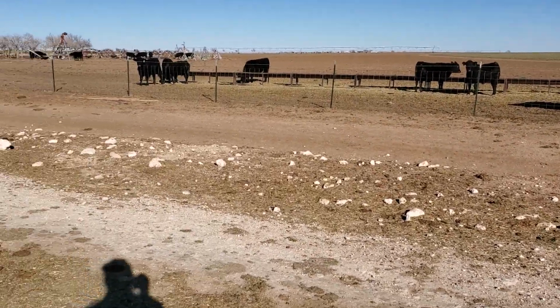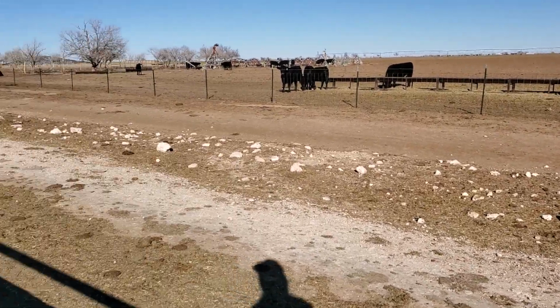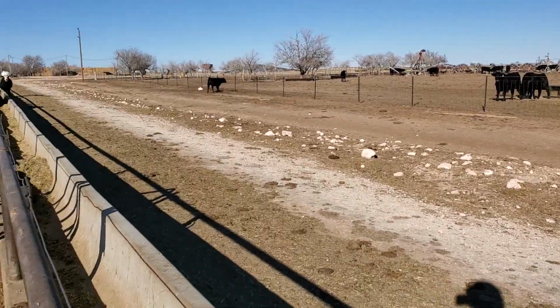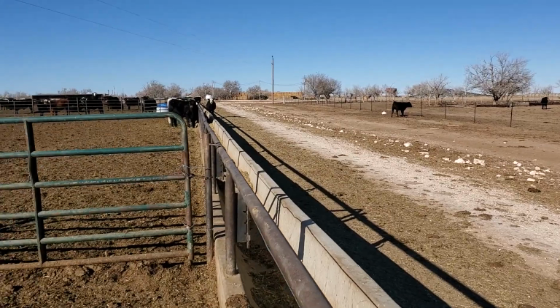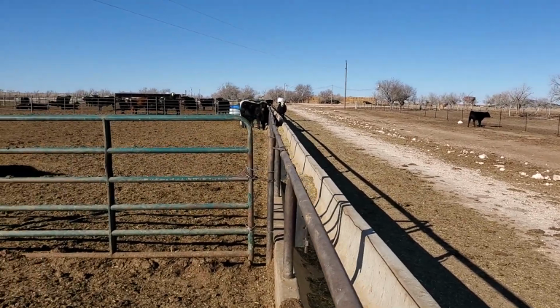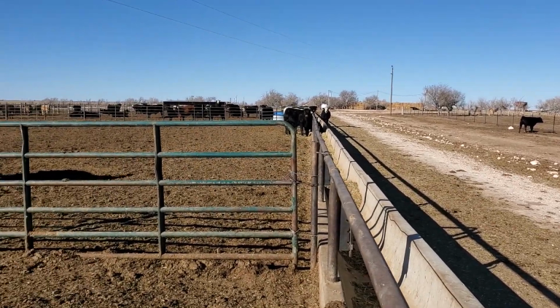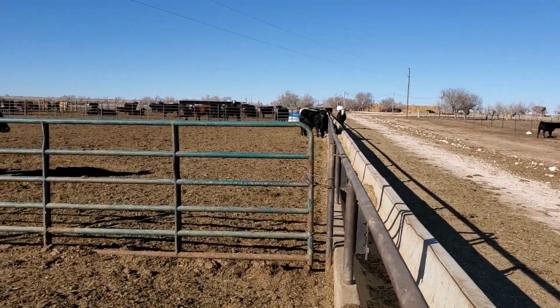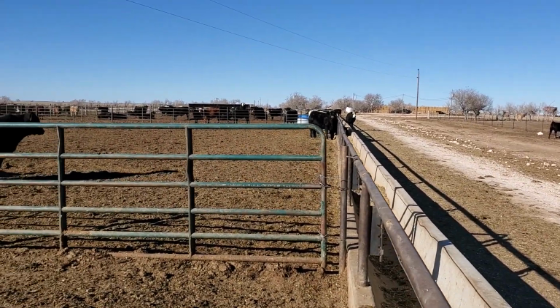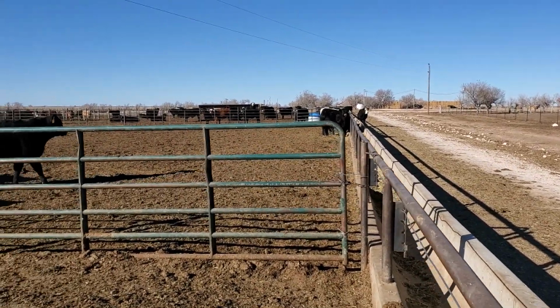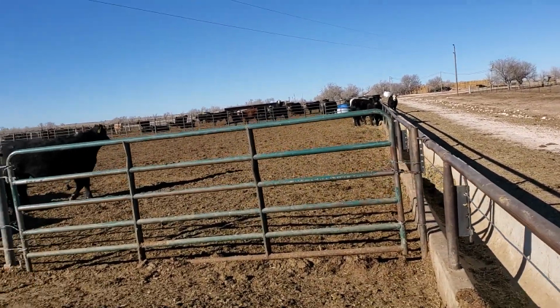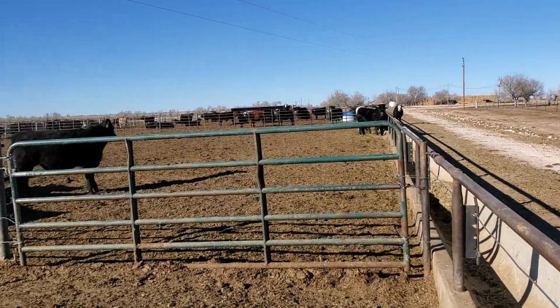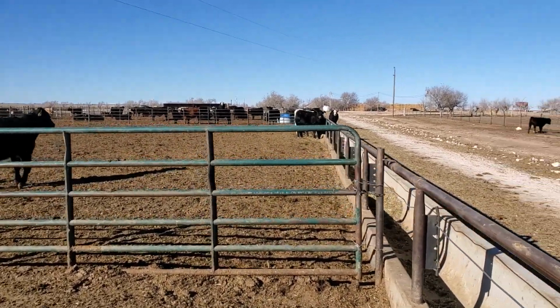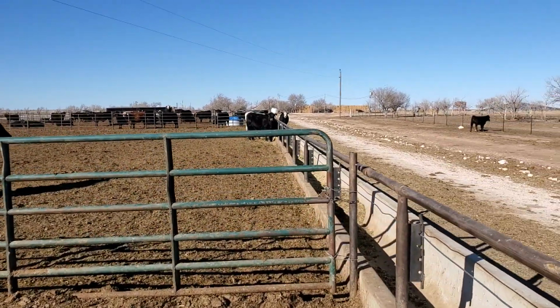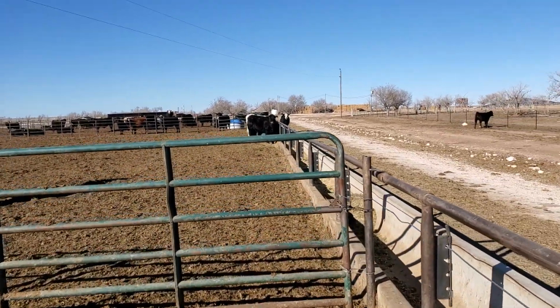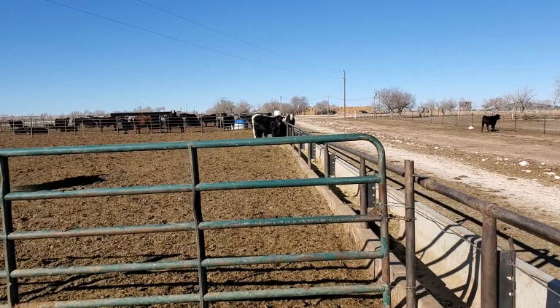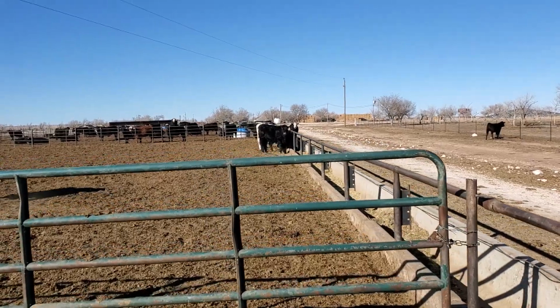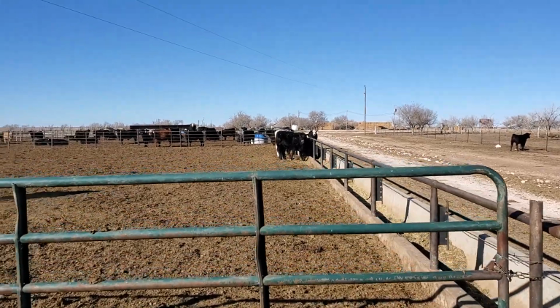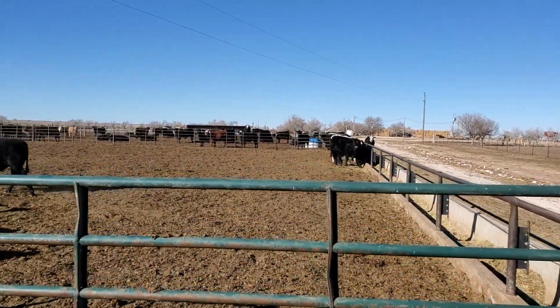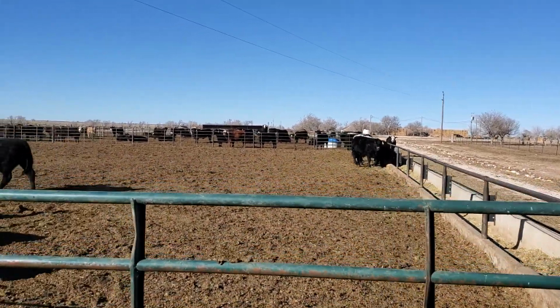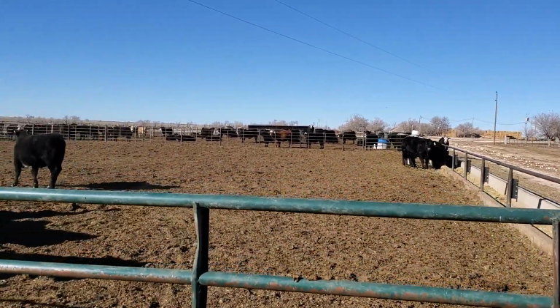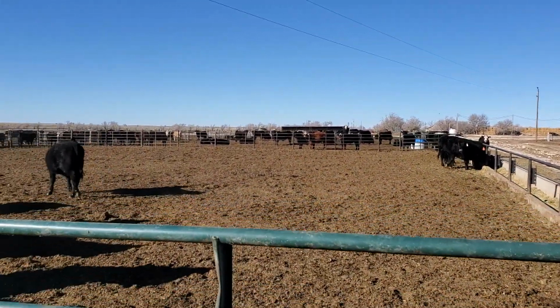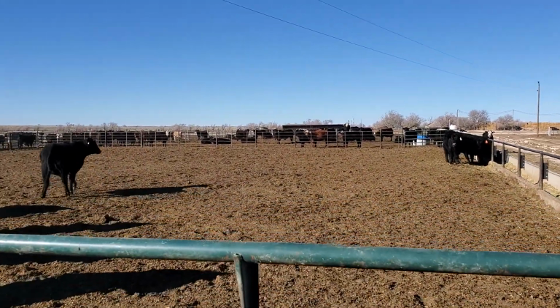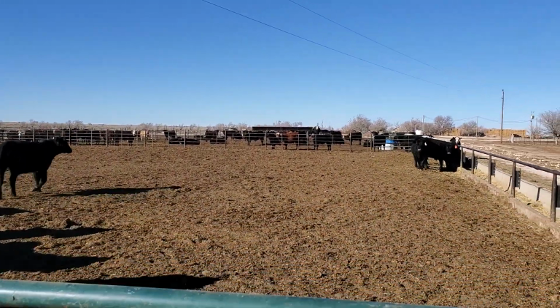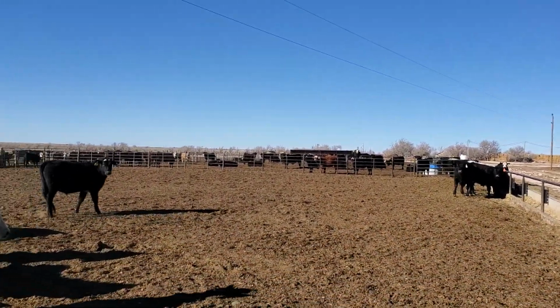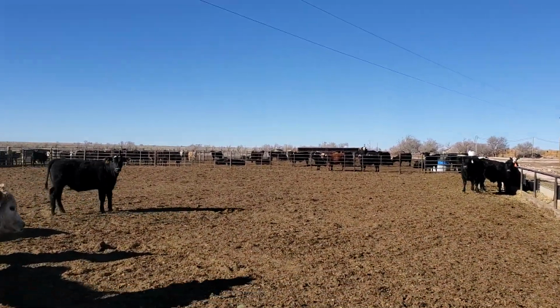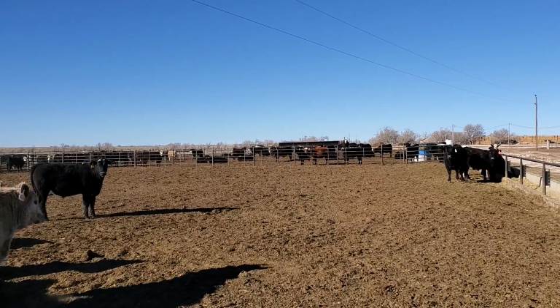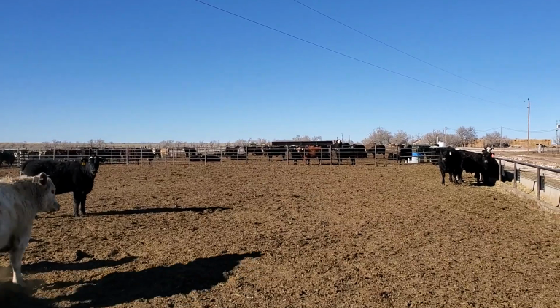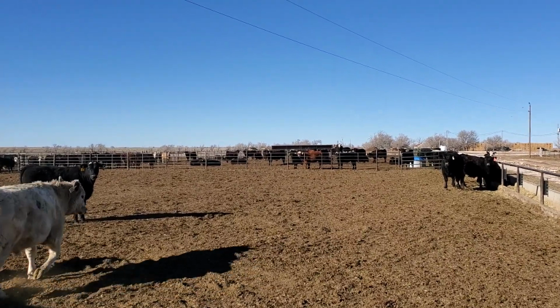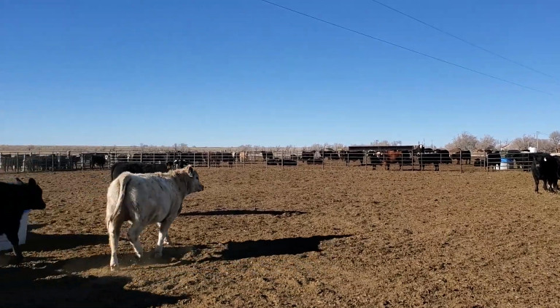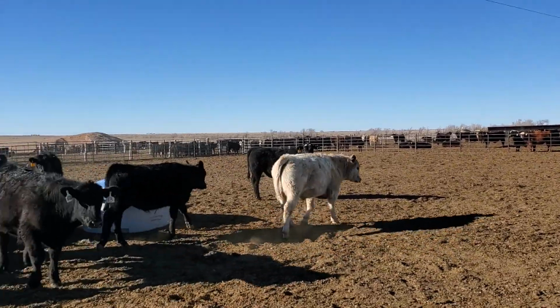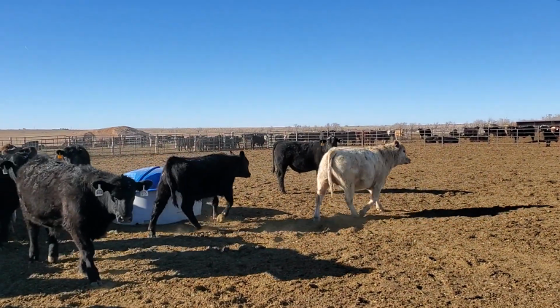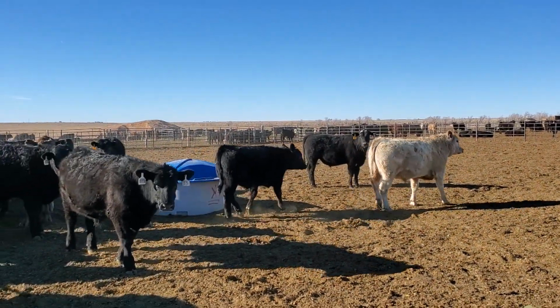Today was especially rough - I almost broke my leg this morning, got pinned up against the fence by a bunch of calves we were getting out of here, so now I'm hobbling around pretty good.